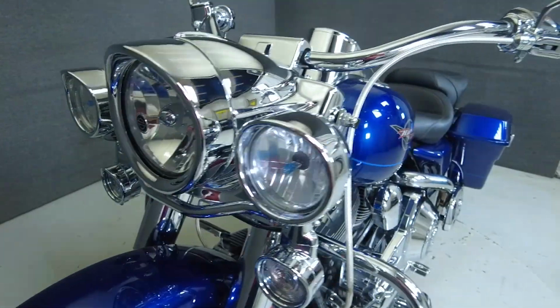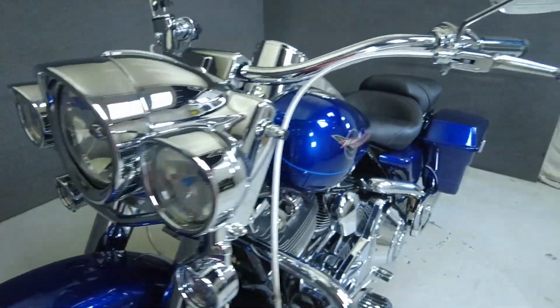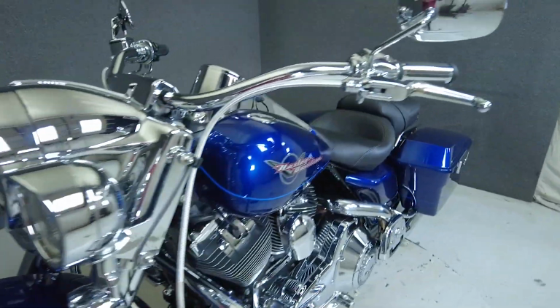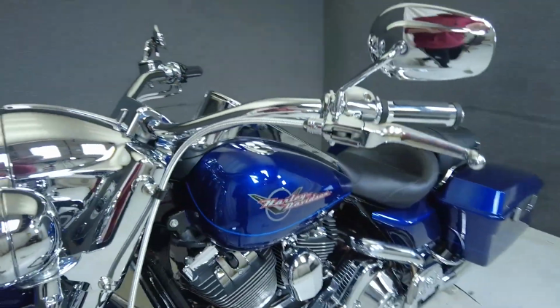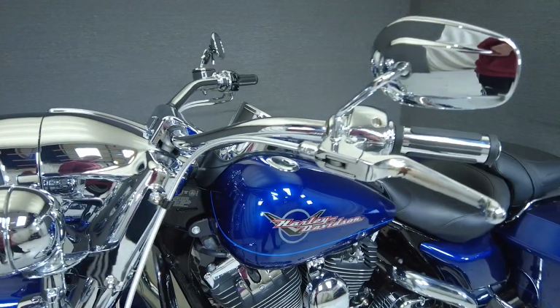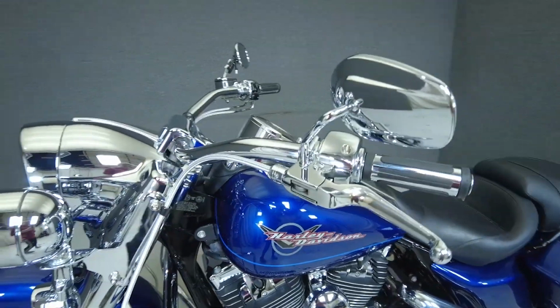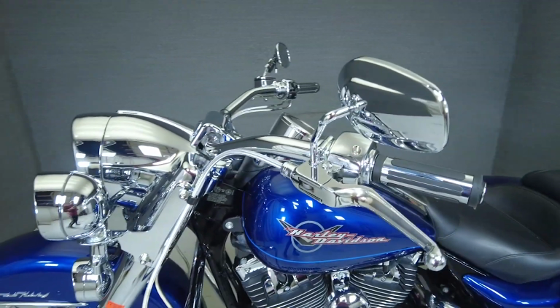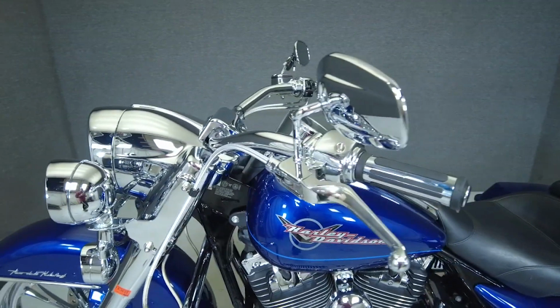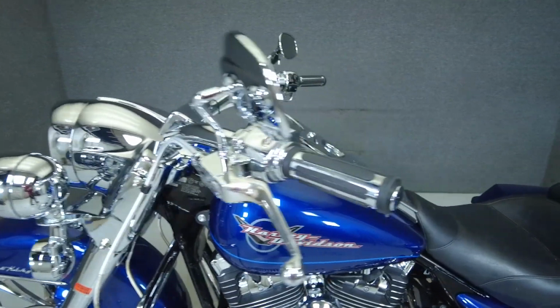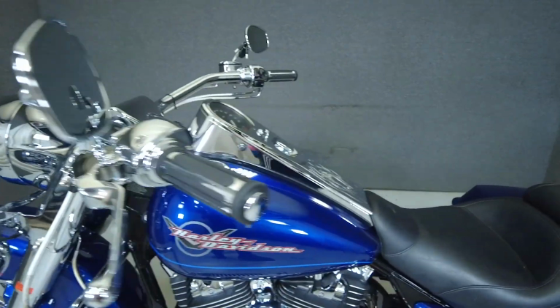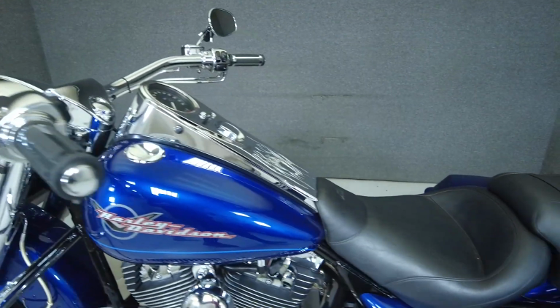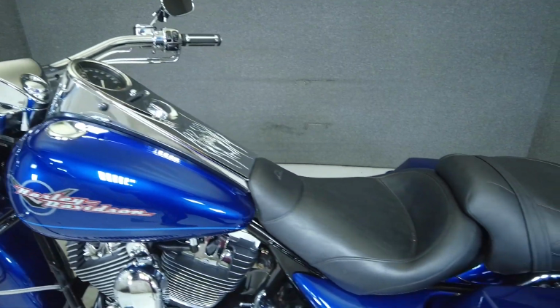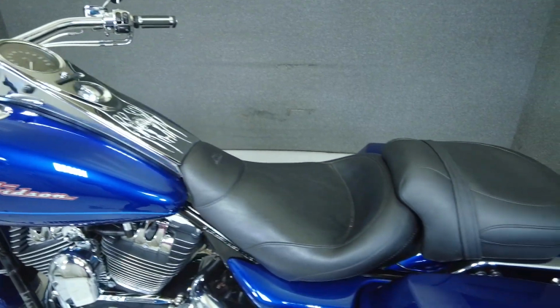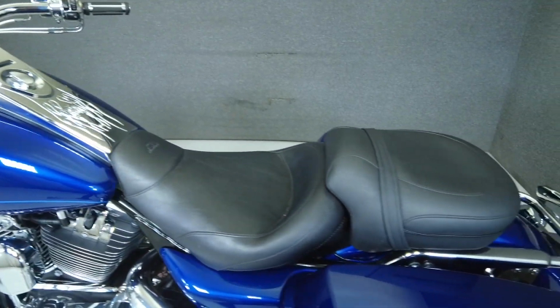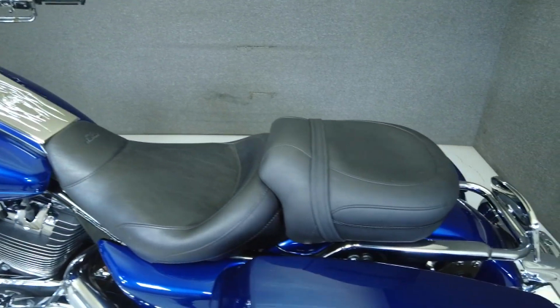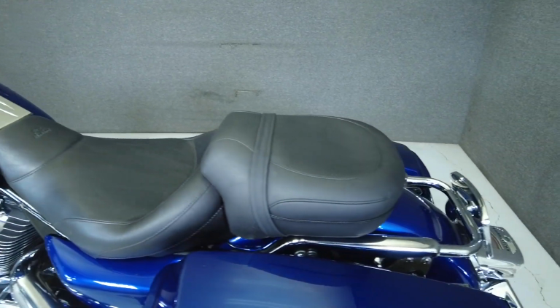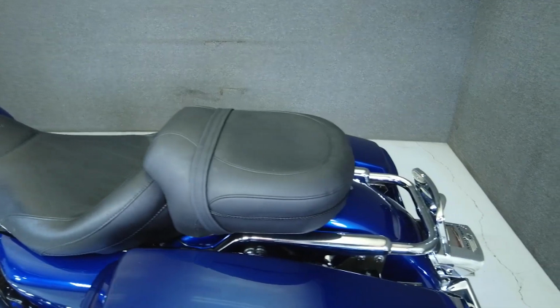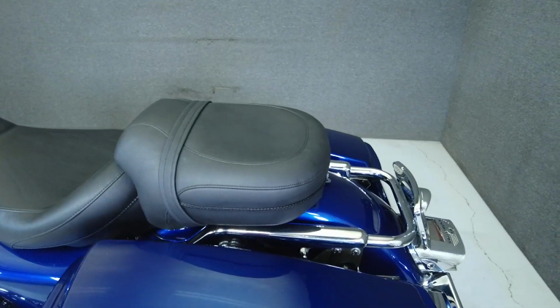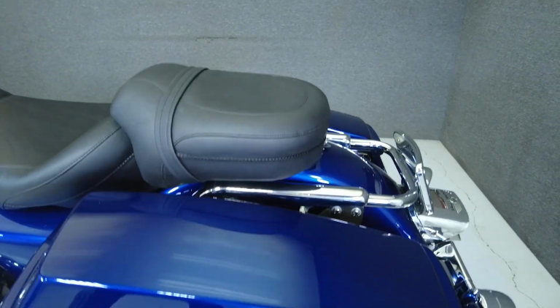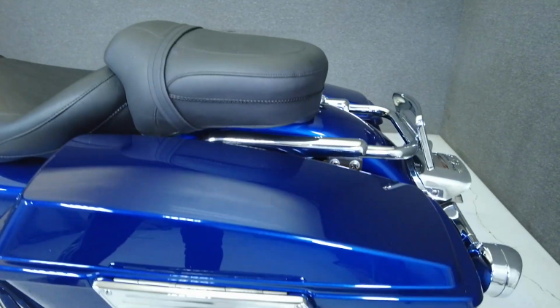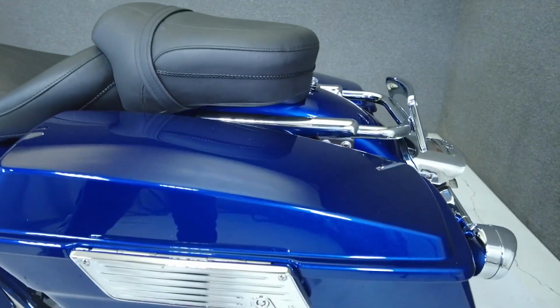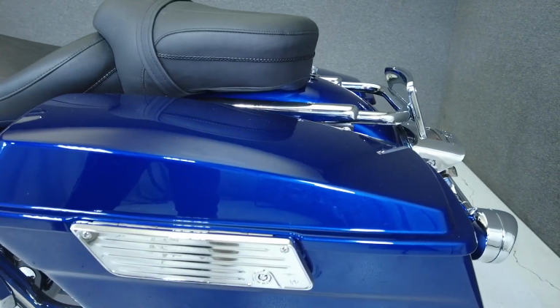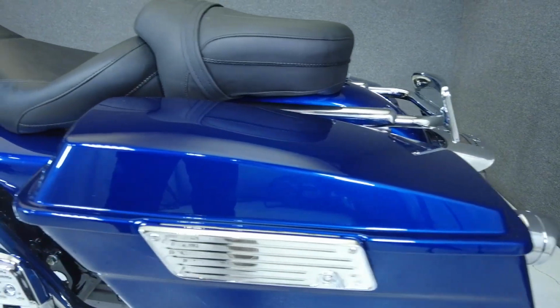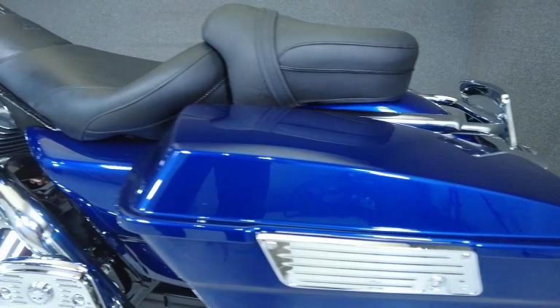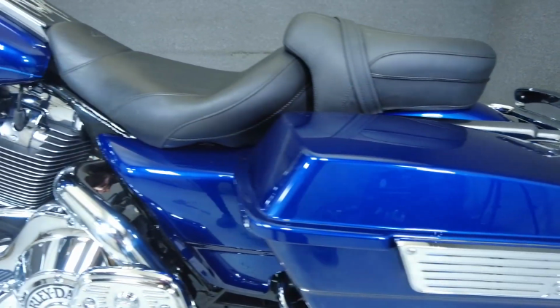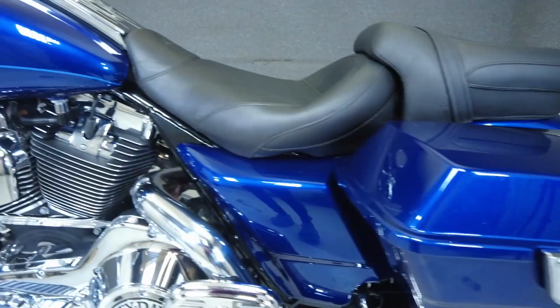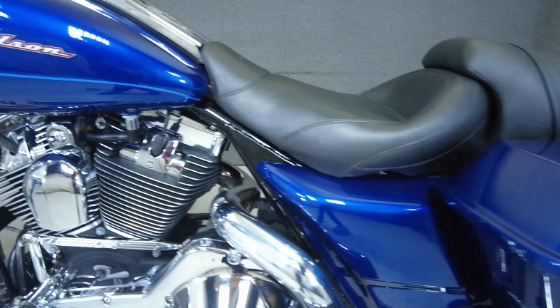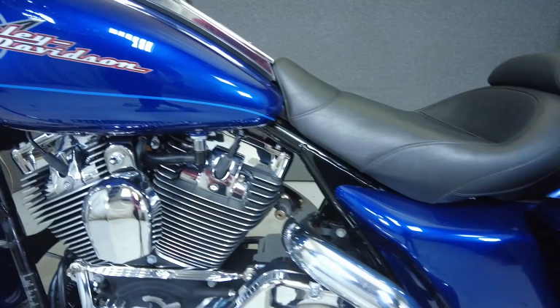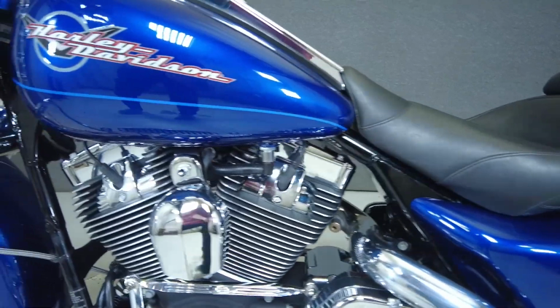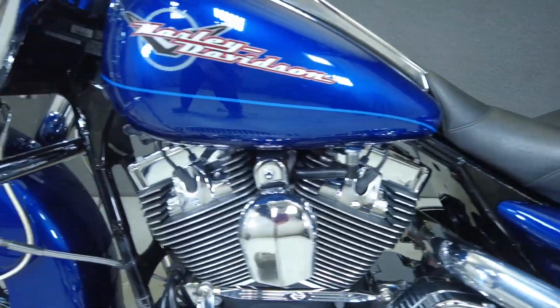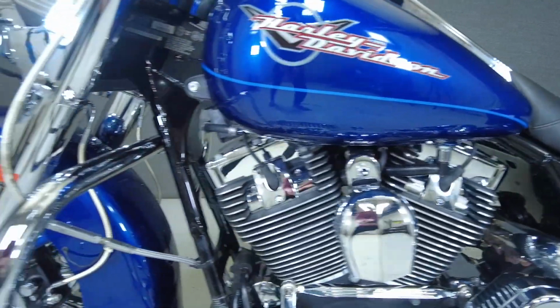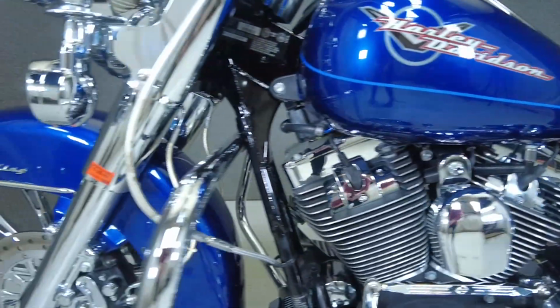In addition, it features upgraded saddlebag hardware, an upgraded oil cooler with a chrome oil cooler cover, a chrome inner primary cover, skull brake pad, skull primary cover, skull heel and toe shifter, front fender skirt, Kuryakyn air cleaner, skull timing cover, and a Mustang seat.